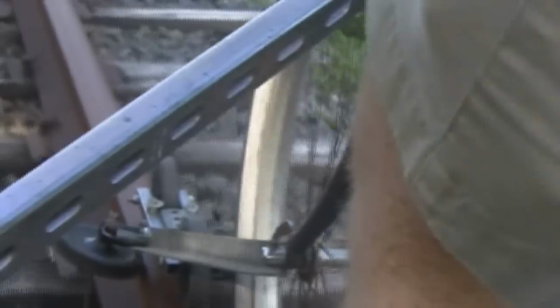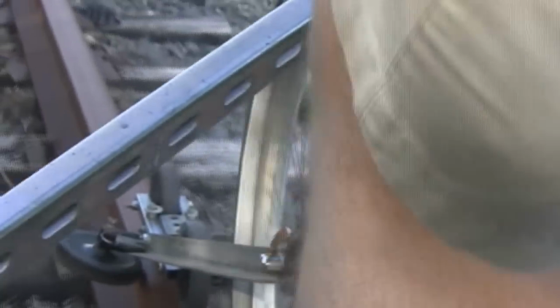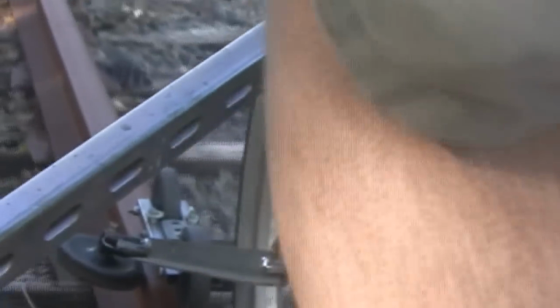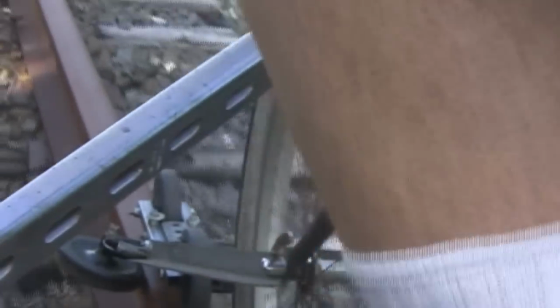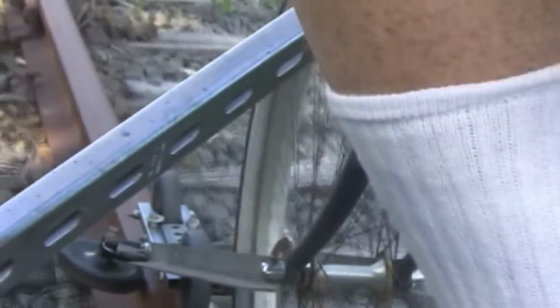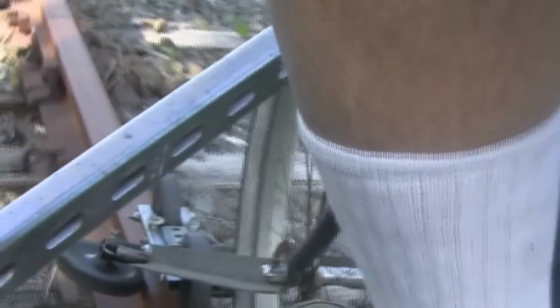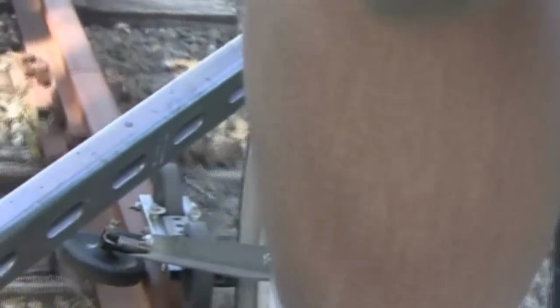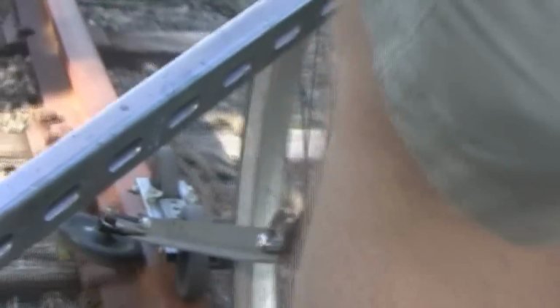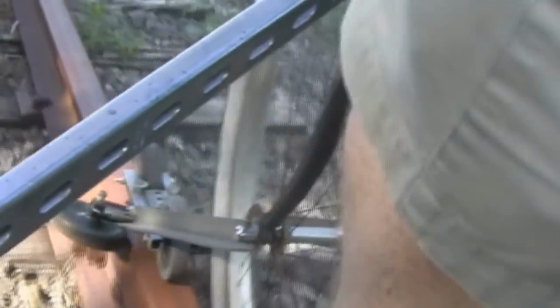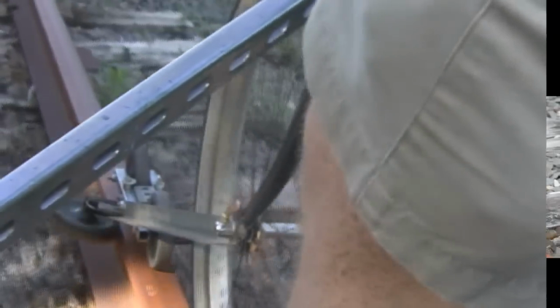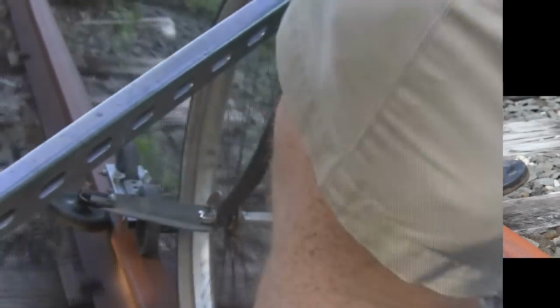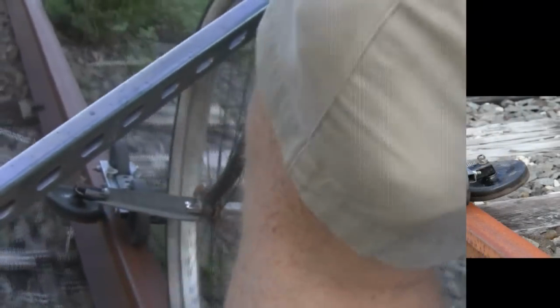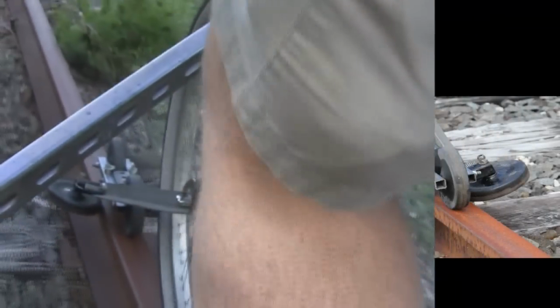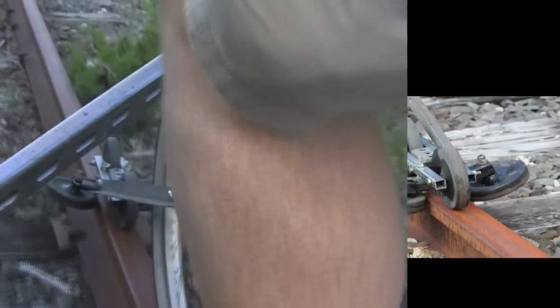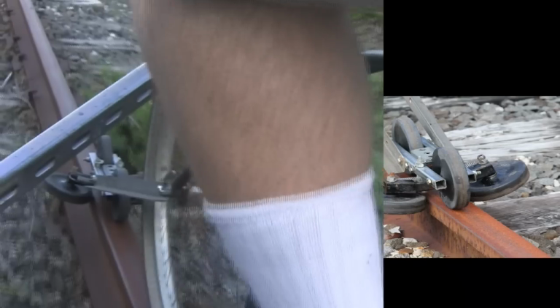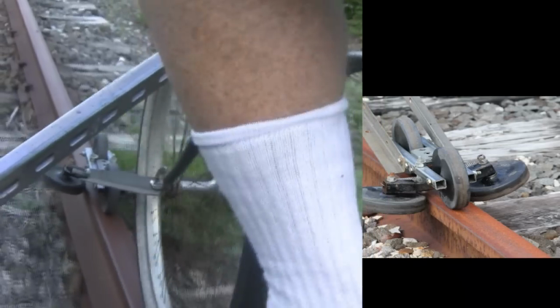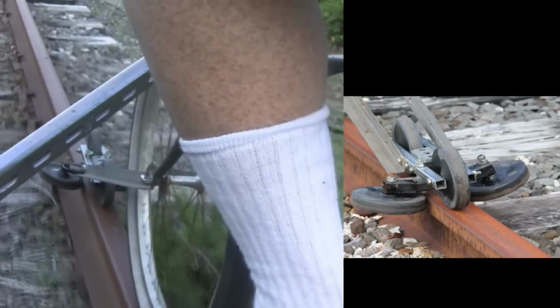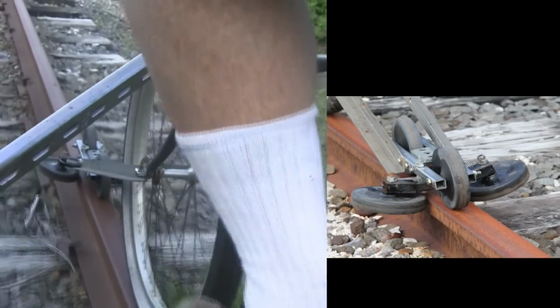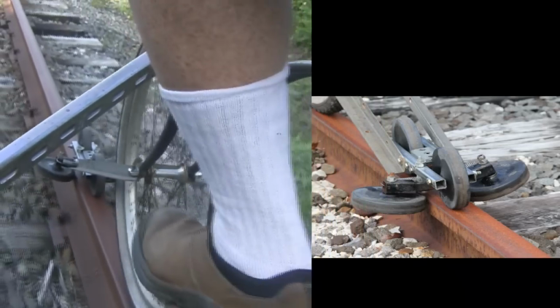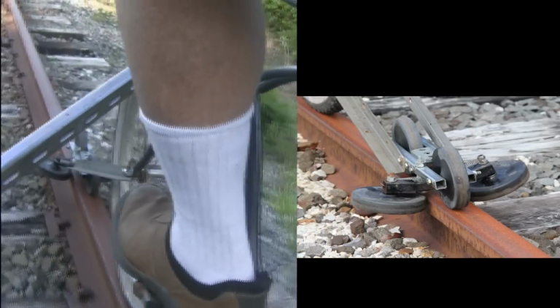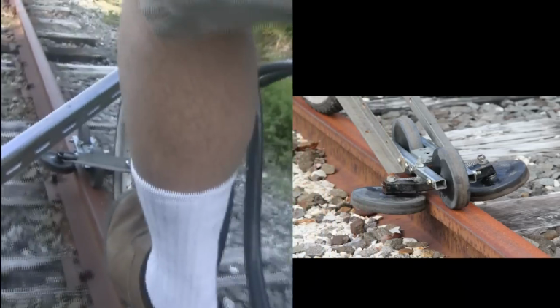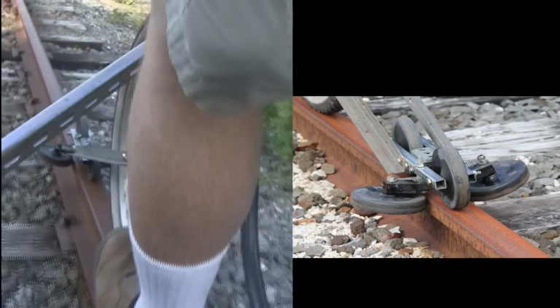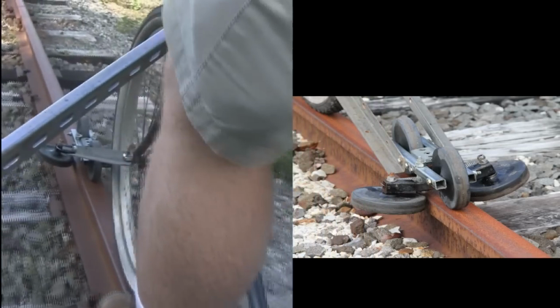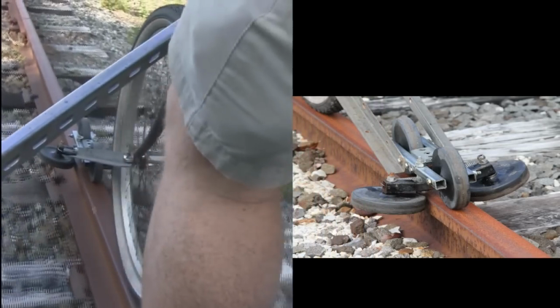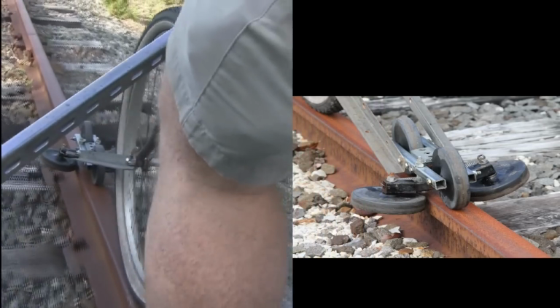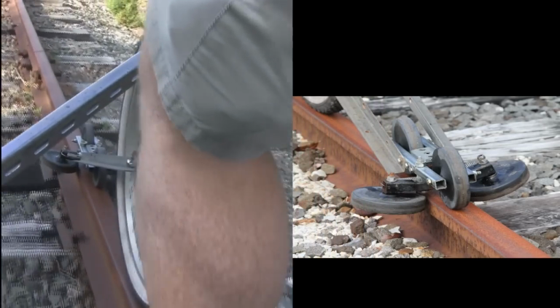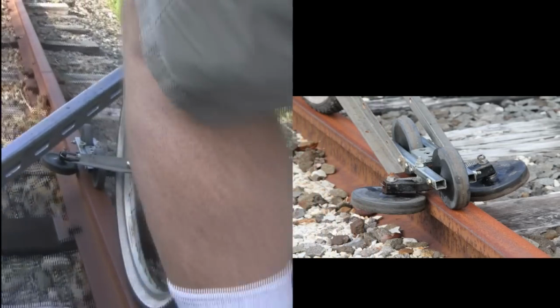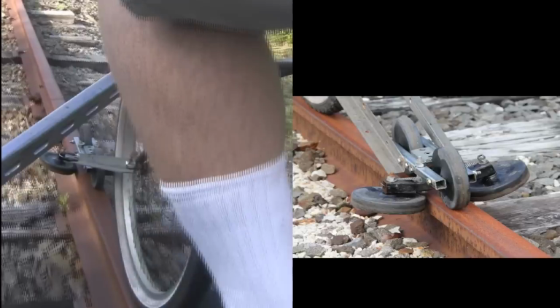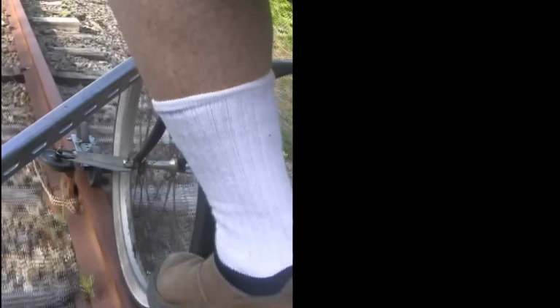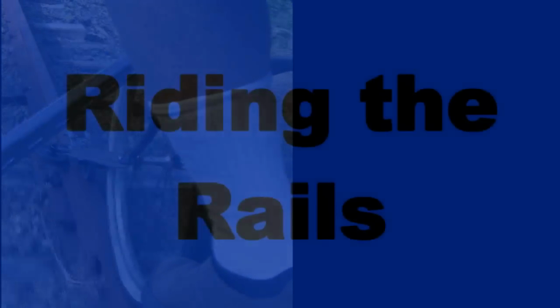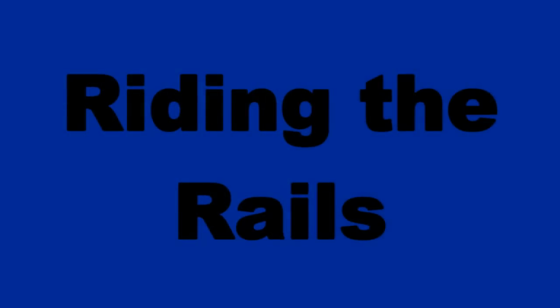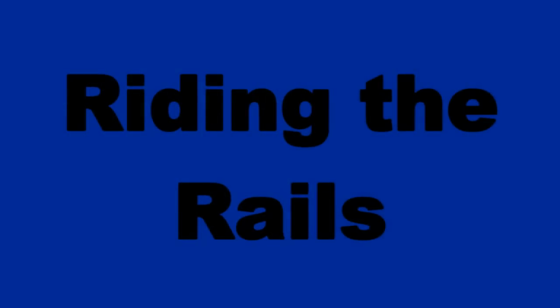Everything has to be lined up just right. If those side wheels are too high, the guide falls off the track. And if the side wheels are too low, they catch those heavy pieces of metal that join the sections of railroad track together, which brings you to a rapid stop.